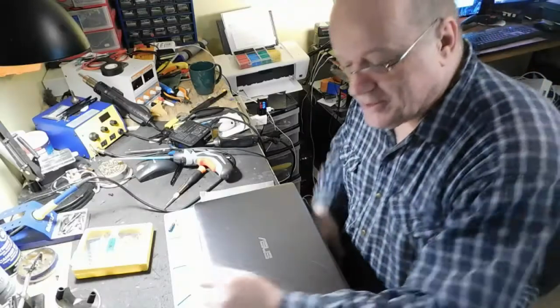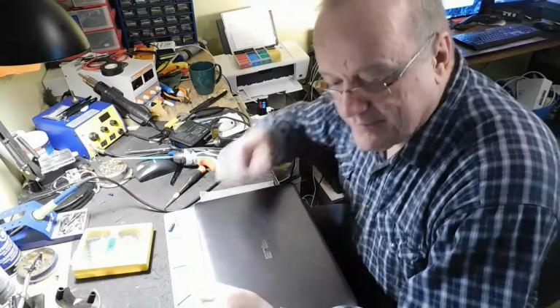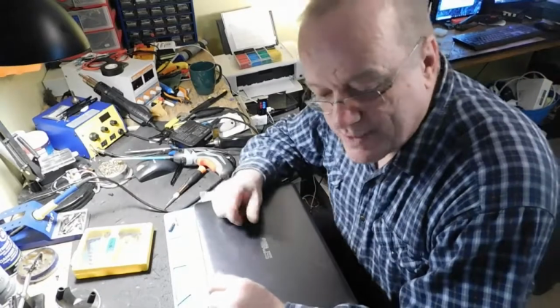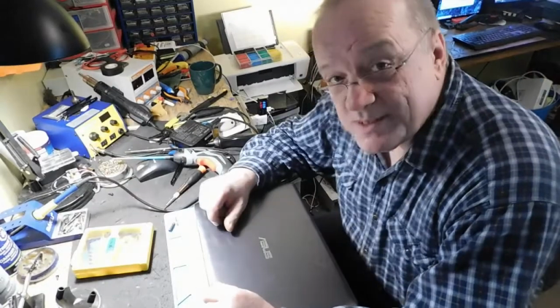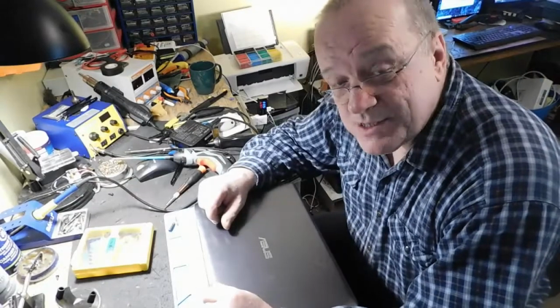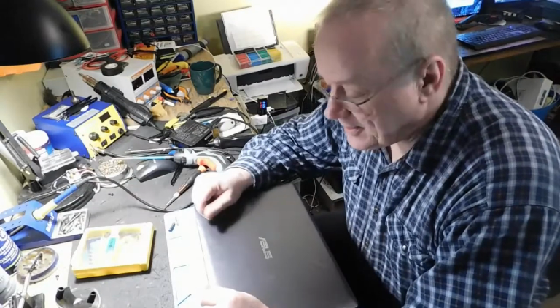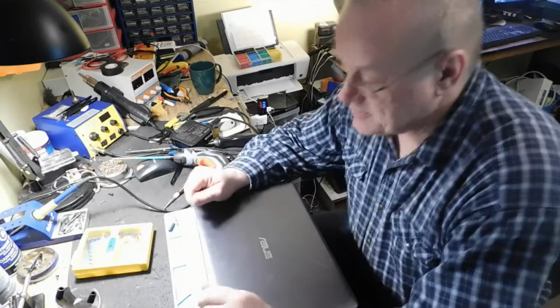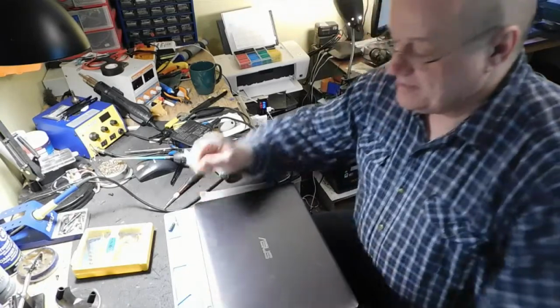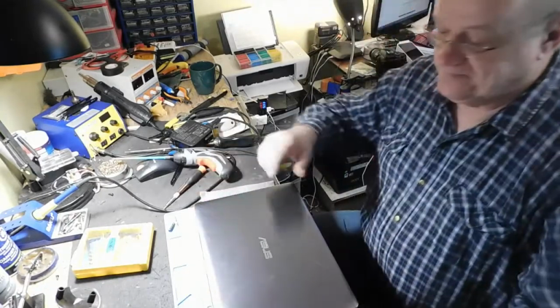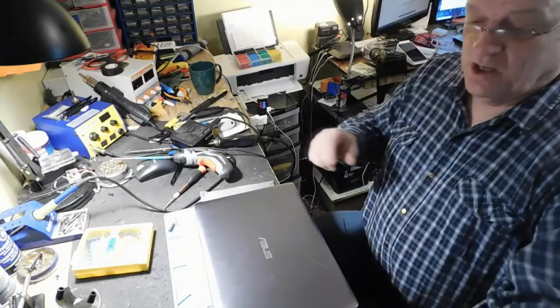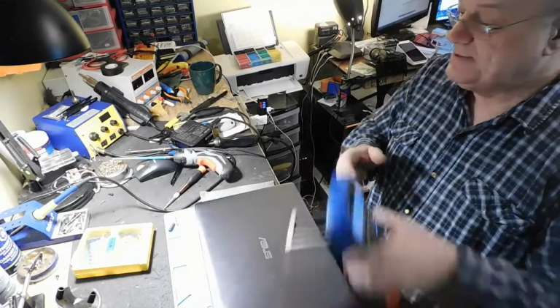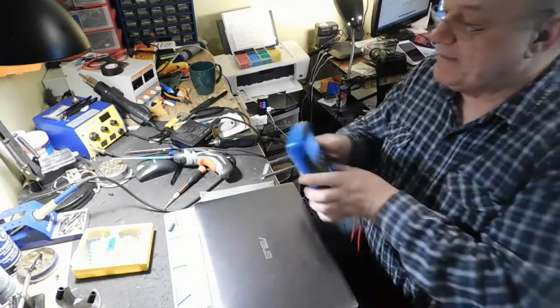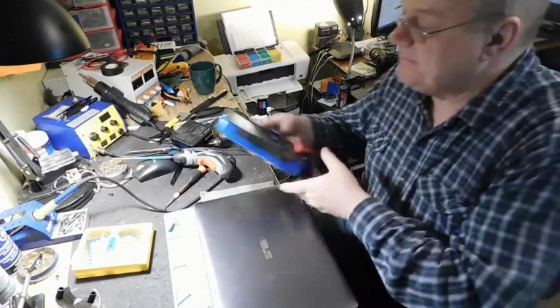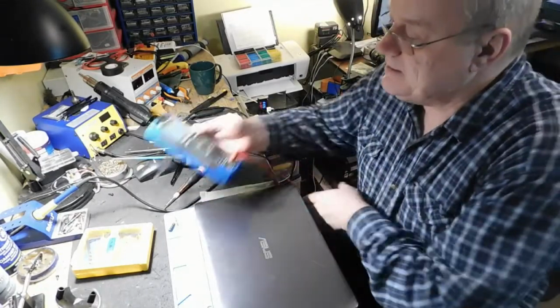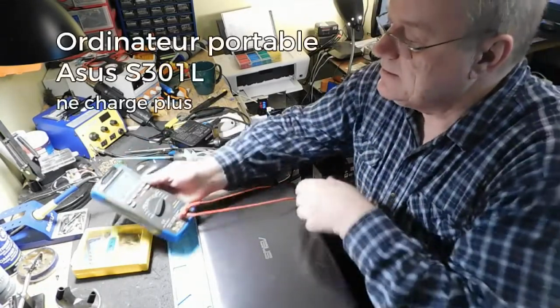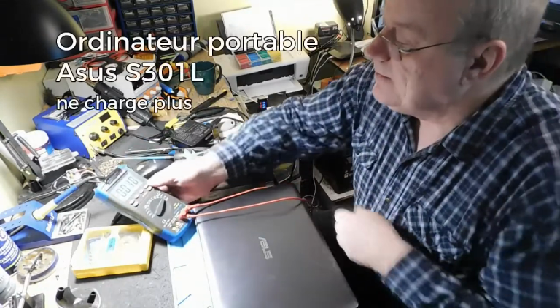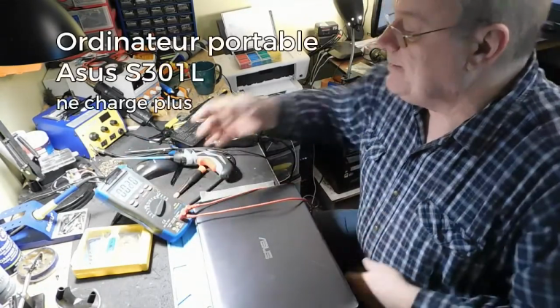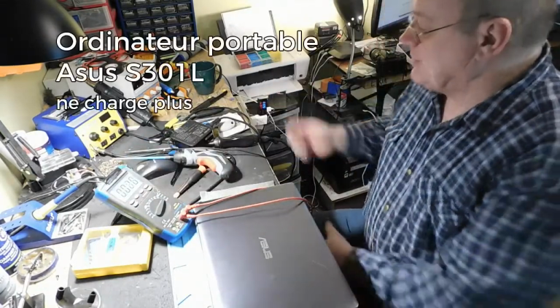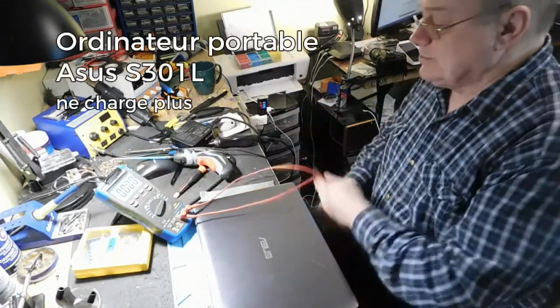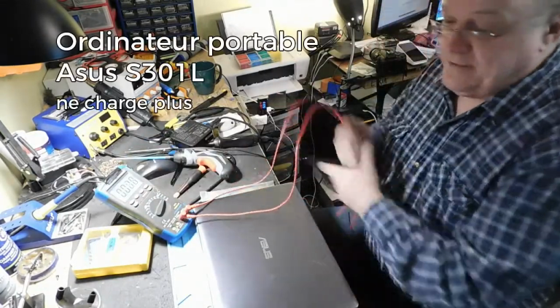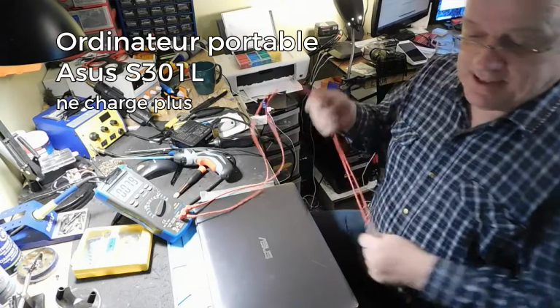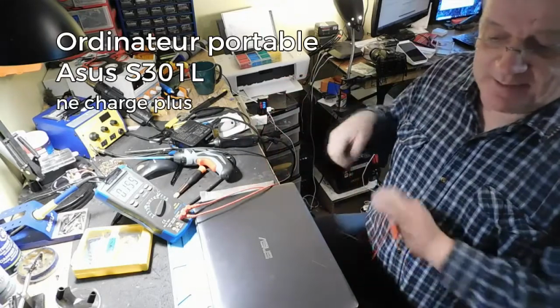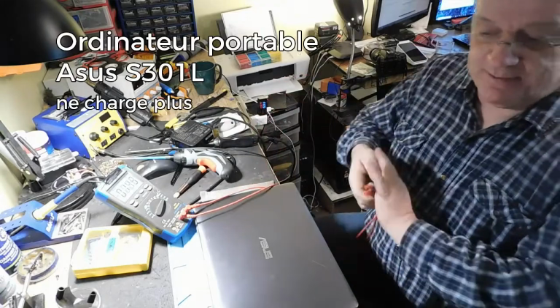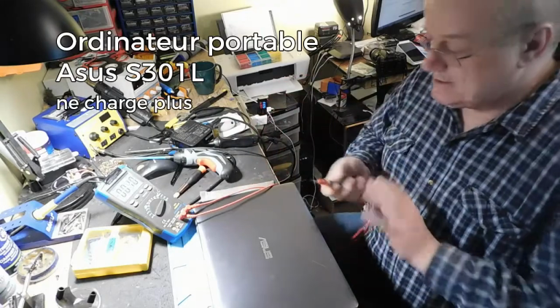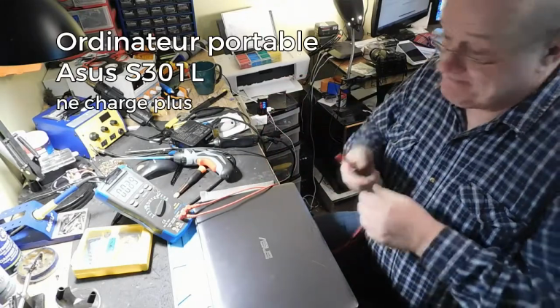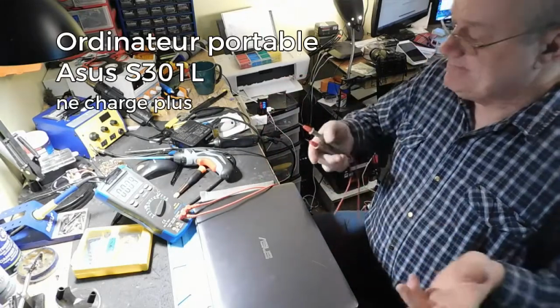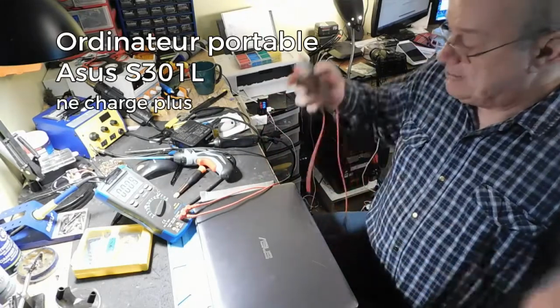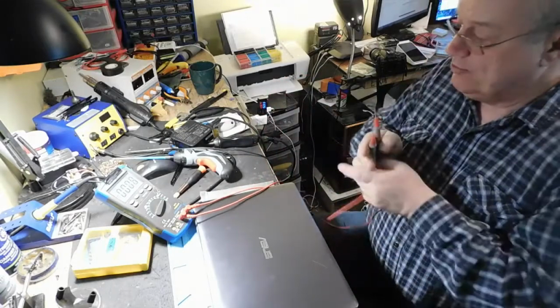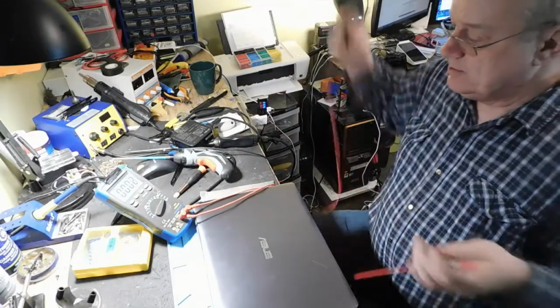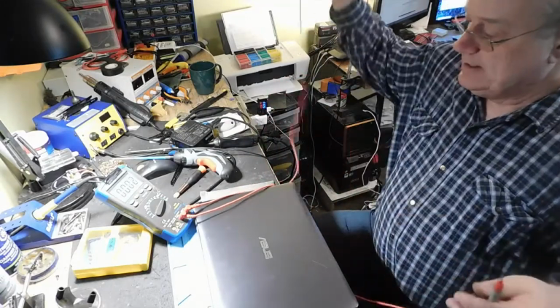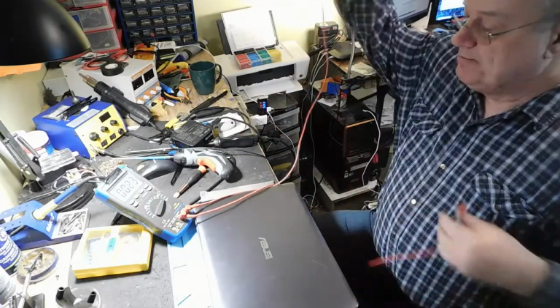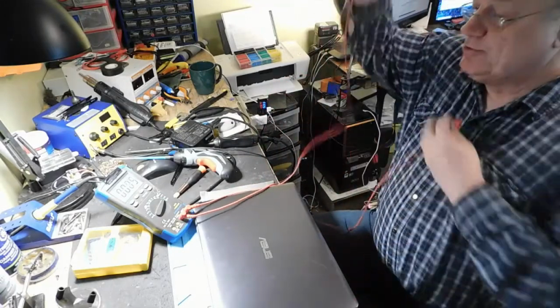Bonjour à tous, Sylvain Jouannette de SEJC Électronique à Saint-Sauveur. Un petit portable à vérifier ici. Première chose que je vérifie : le client me l'a apporté et il me dit qu'il n'allume pas. Il n'allume pas du tout.